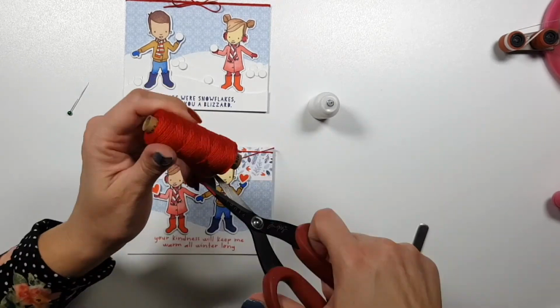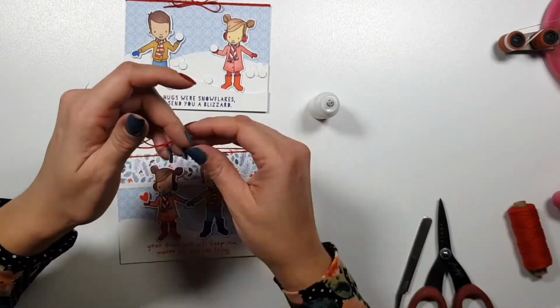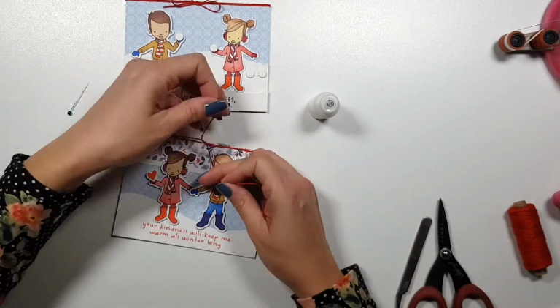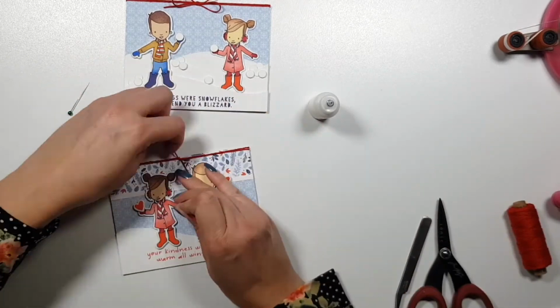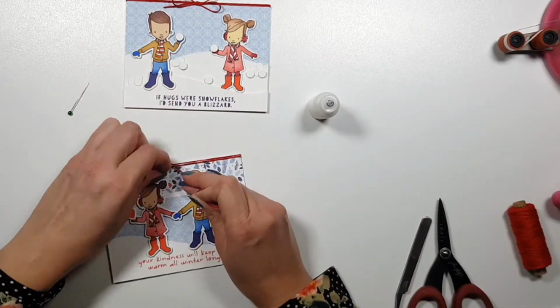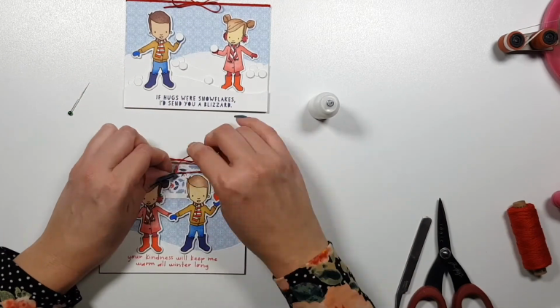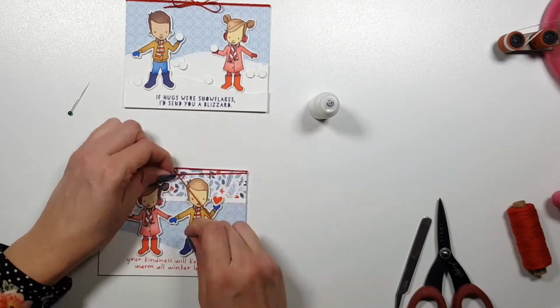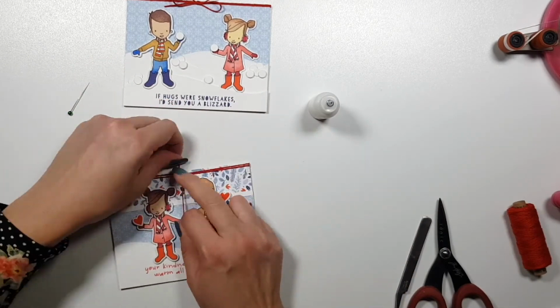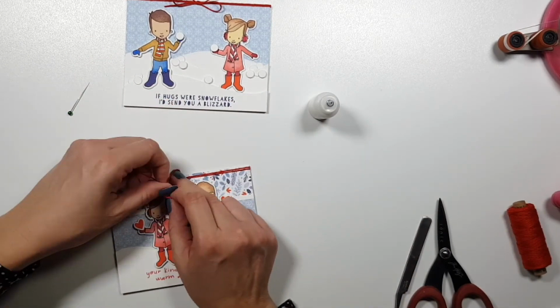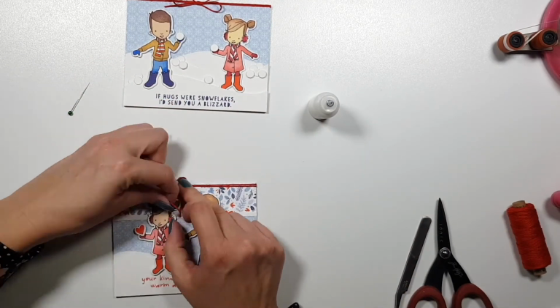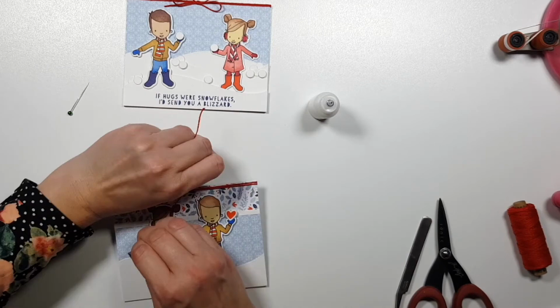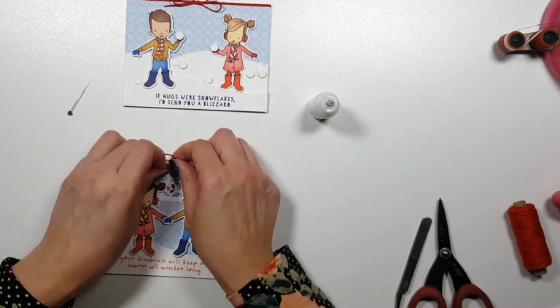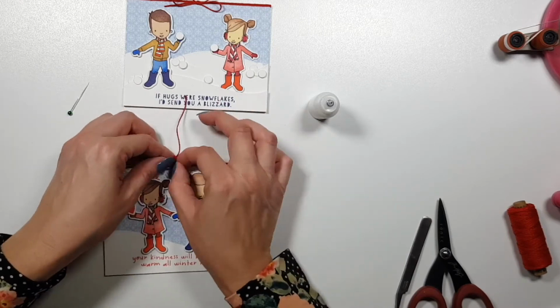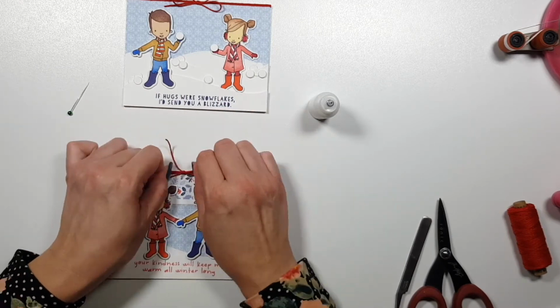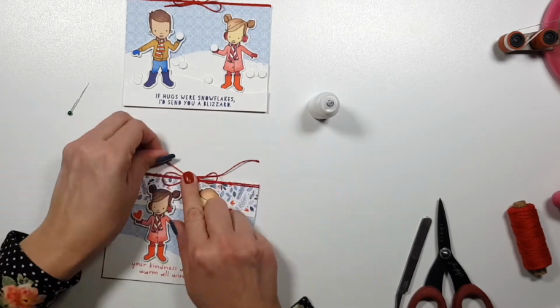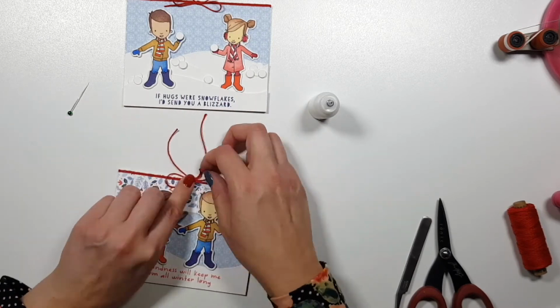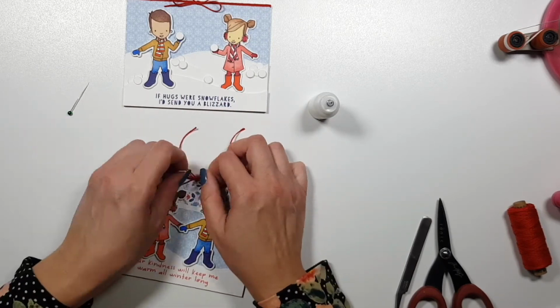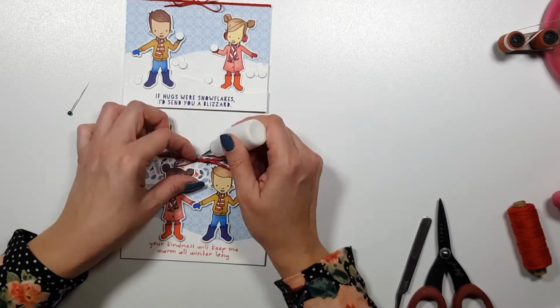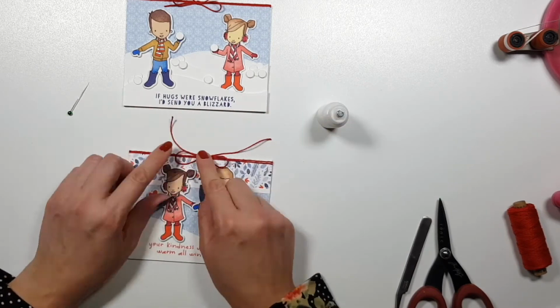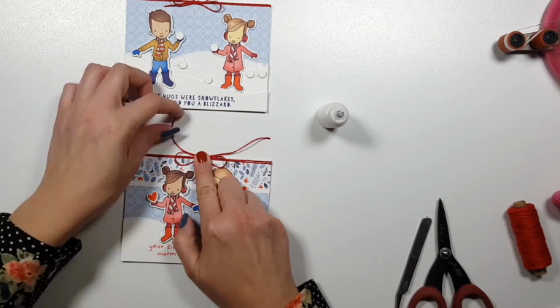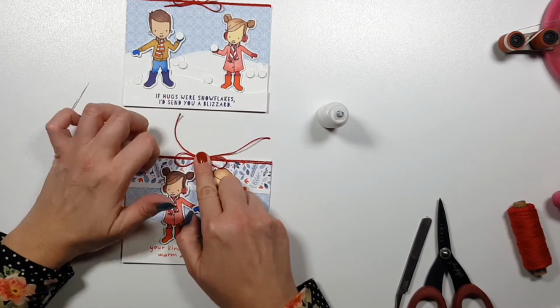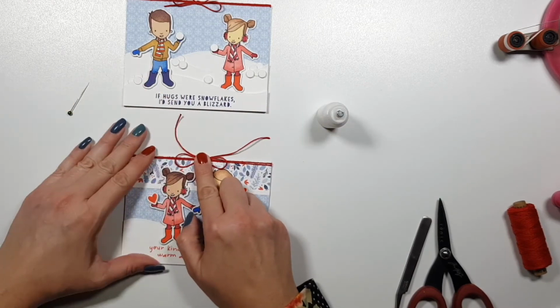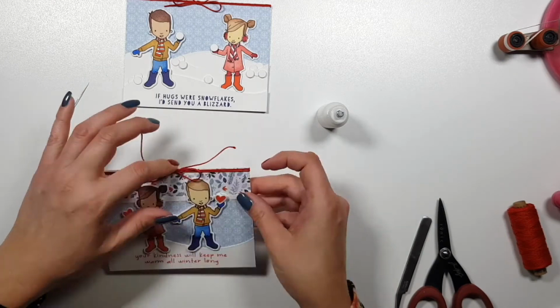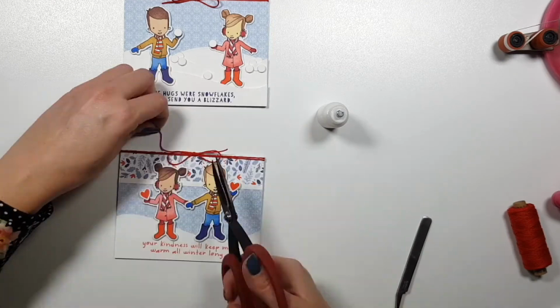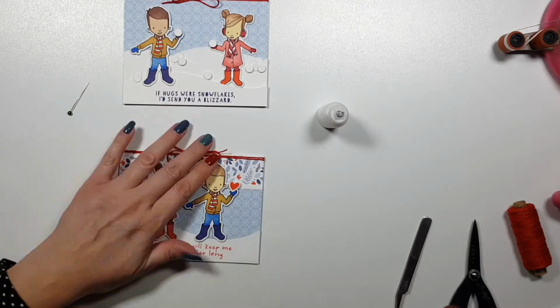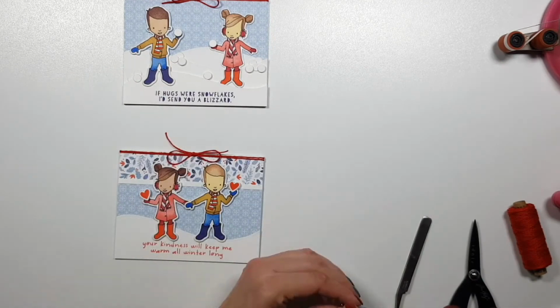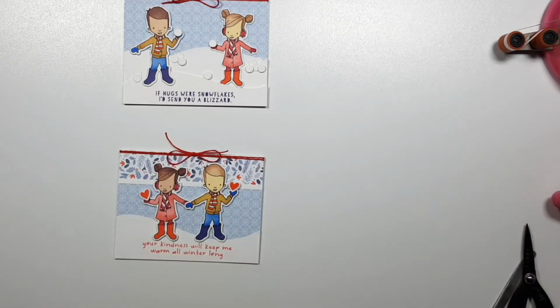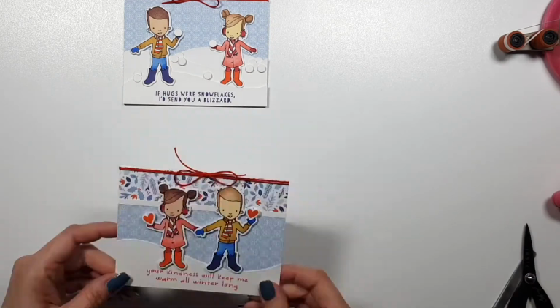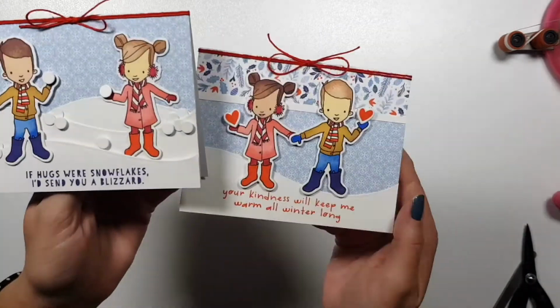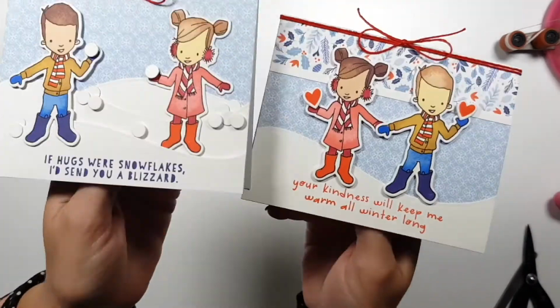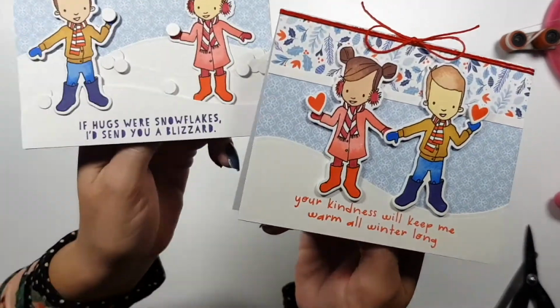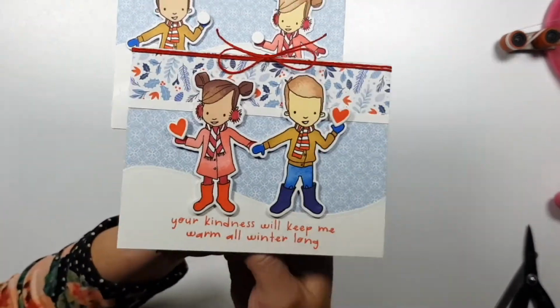And that is gonna wrap it up for today. I hope I could inspire you with these cards. I hope to see you next time. Thank you for watching. Bye-bye.